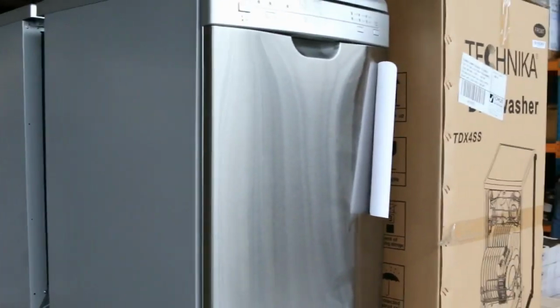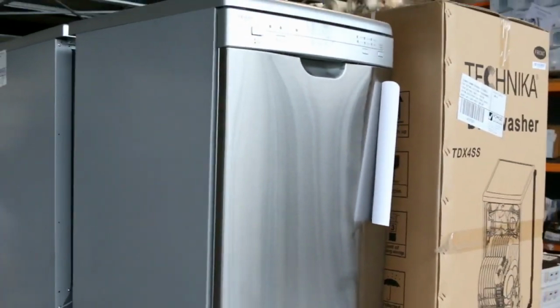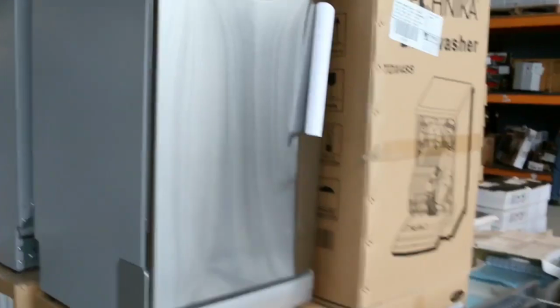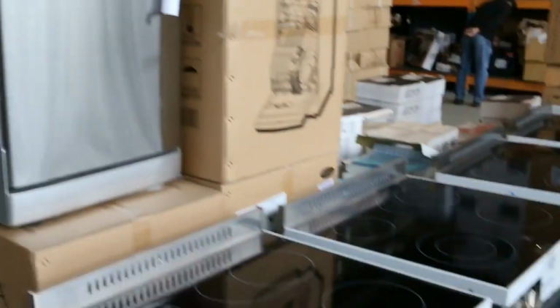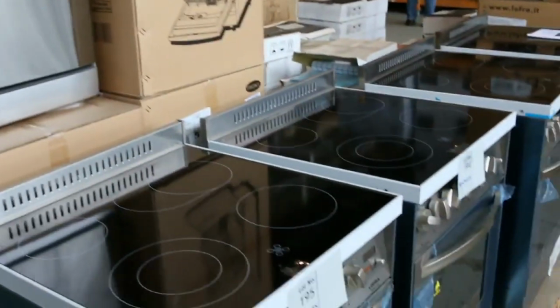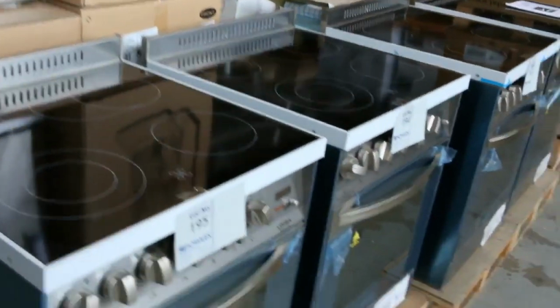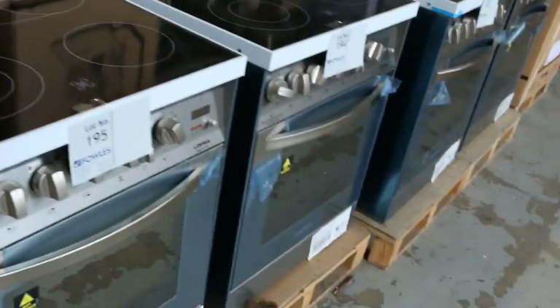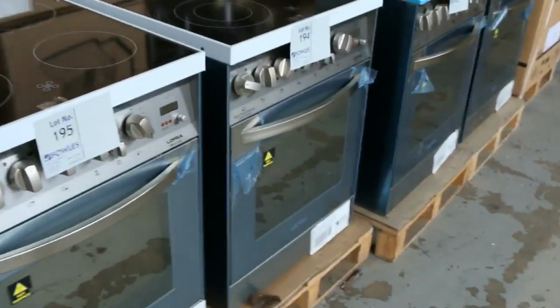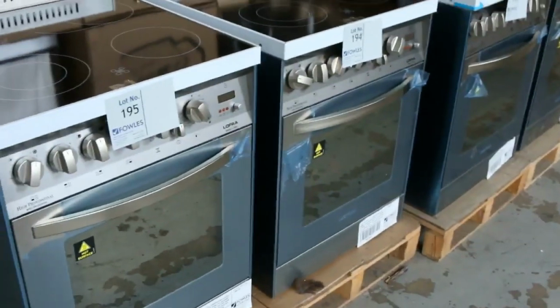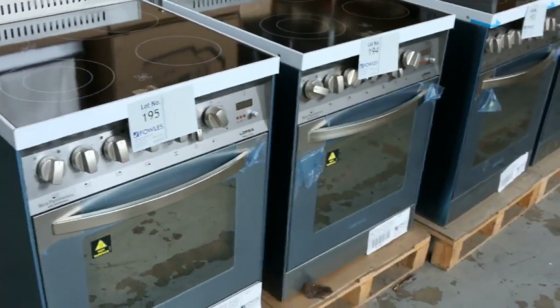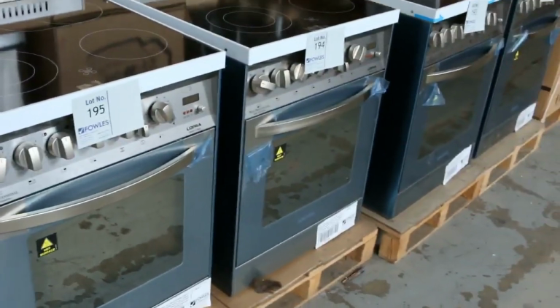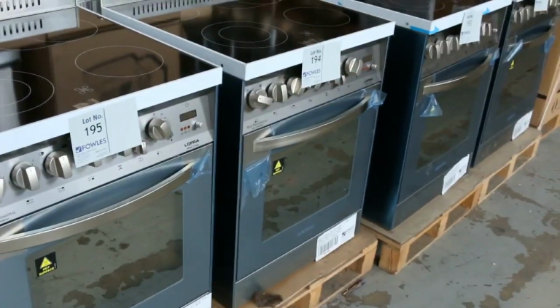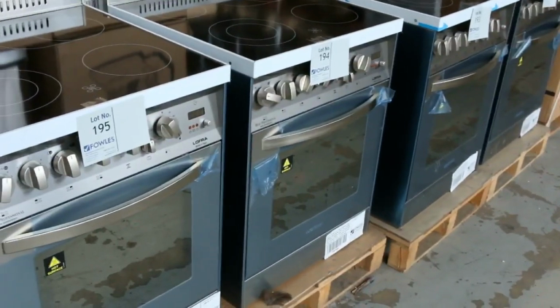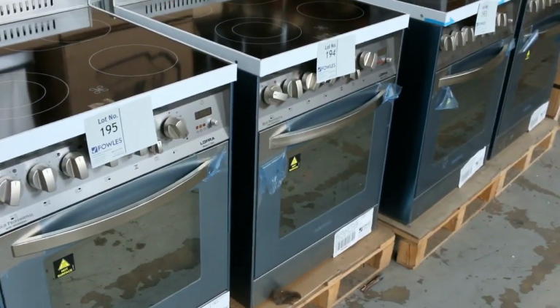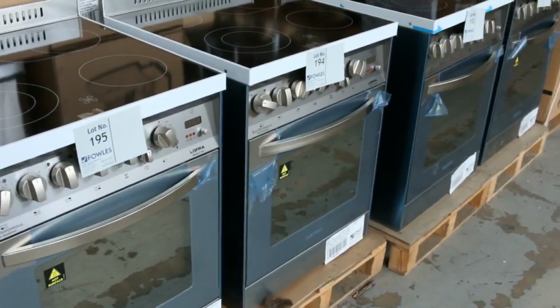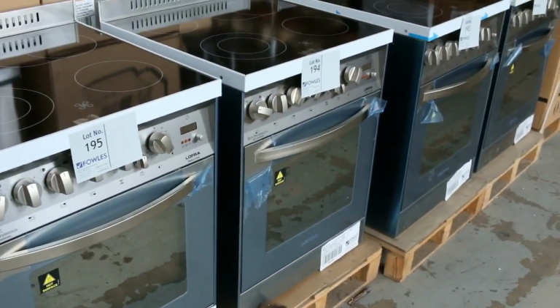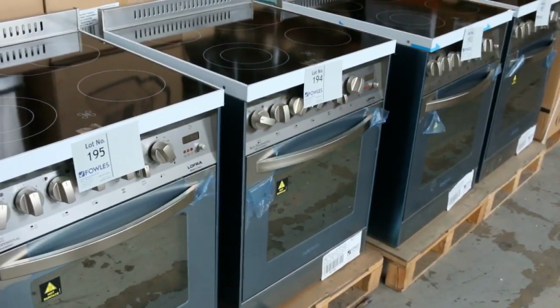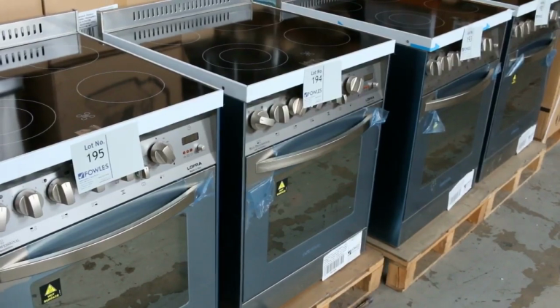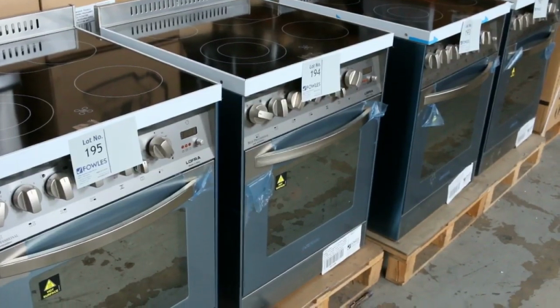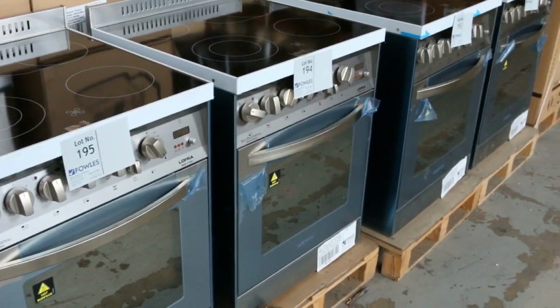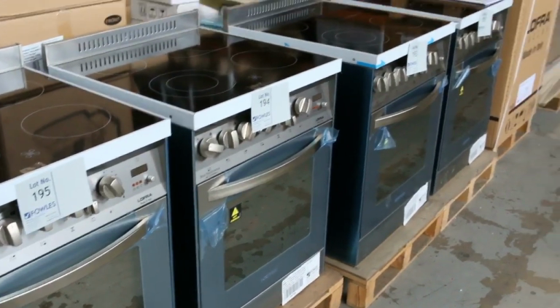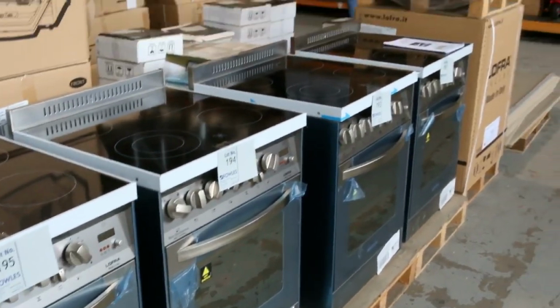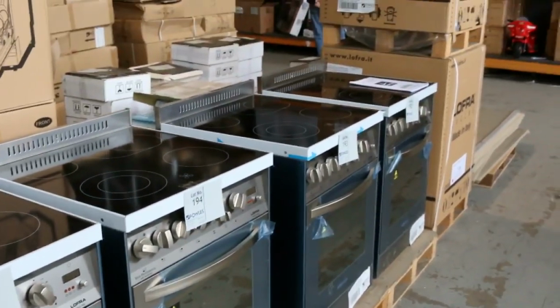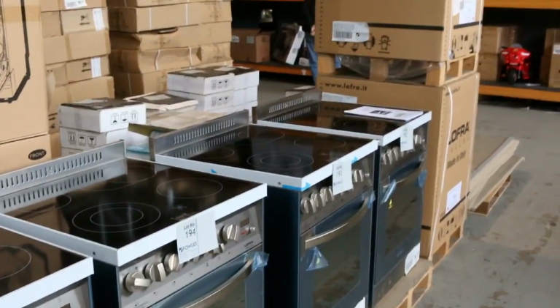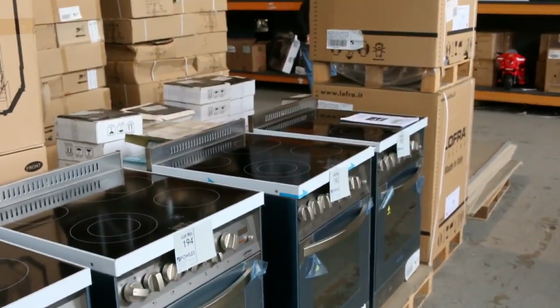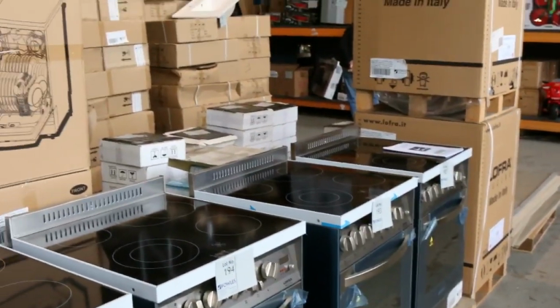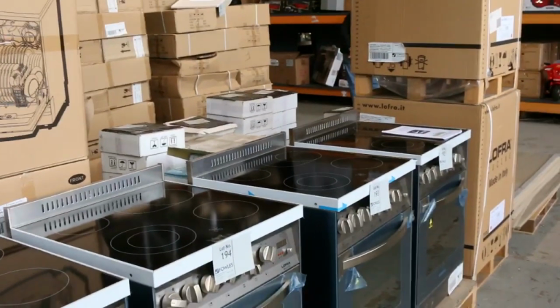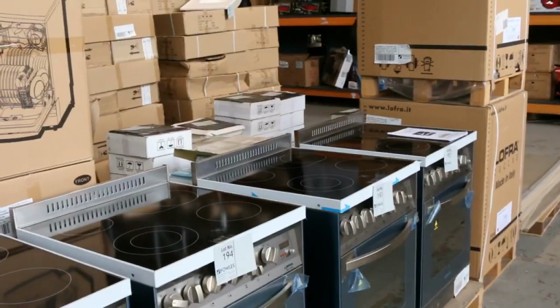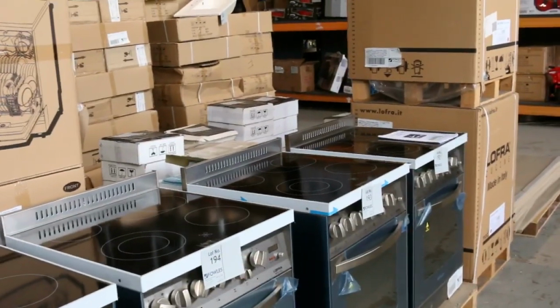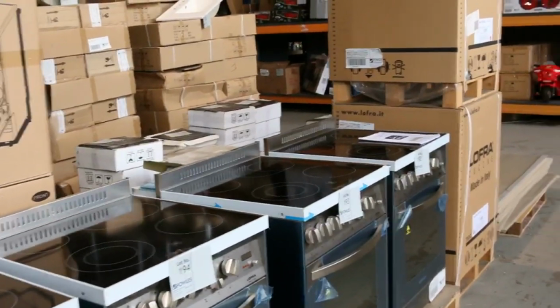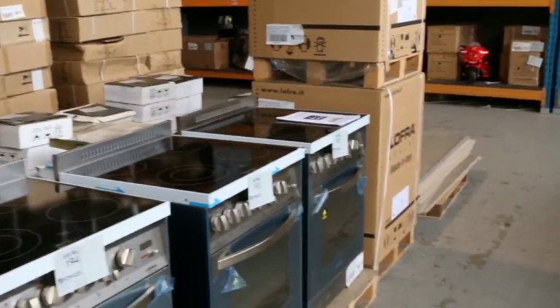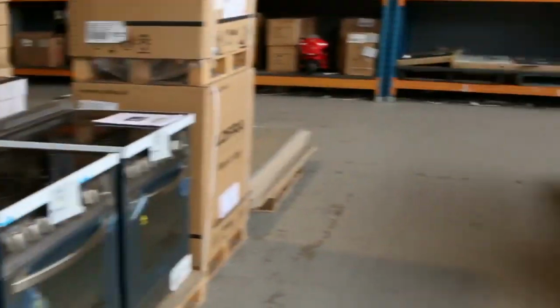I've got a little row of free-standing cookers there. These are six hundred mil Lofra, made in Italy — electric top, electric underneath with the rotisserie. All the bells and whistles, probably looking about twelve hundred dollars on those.